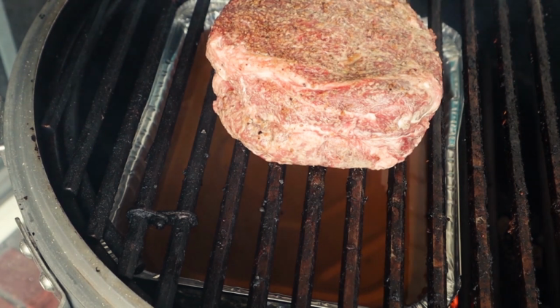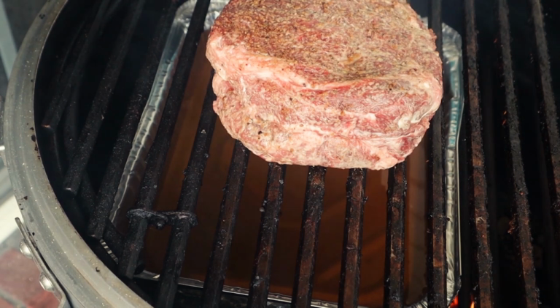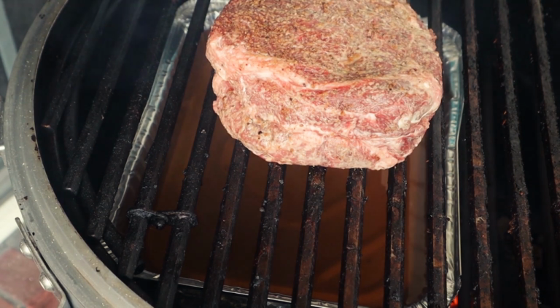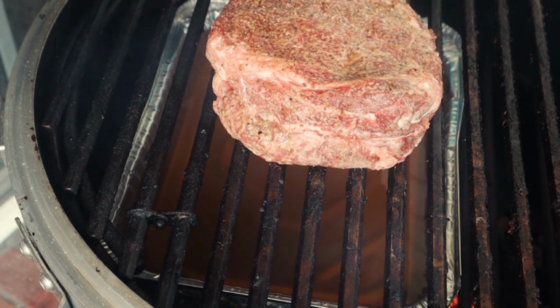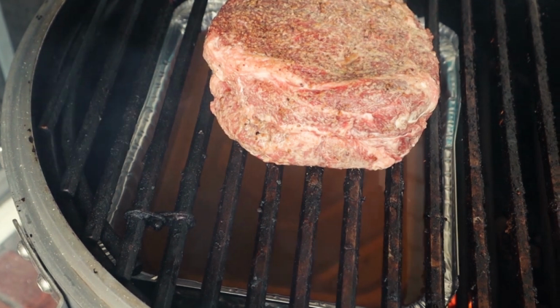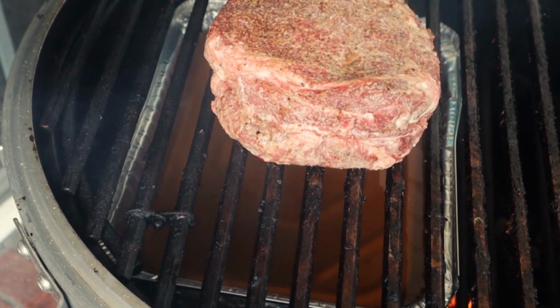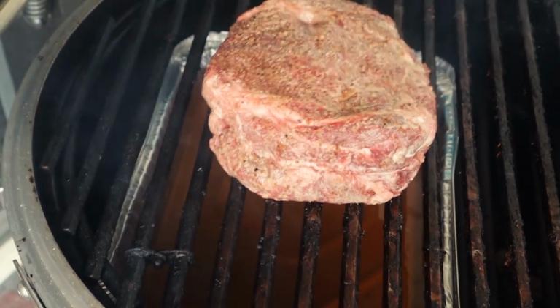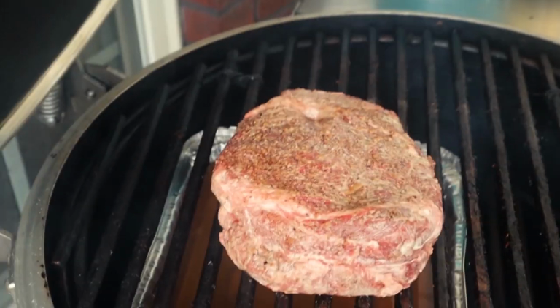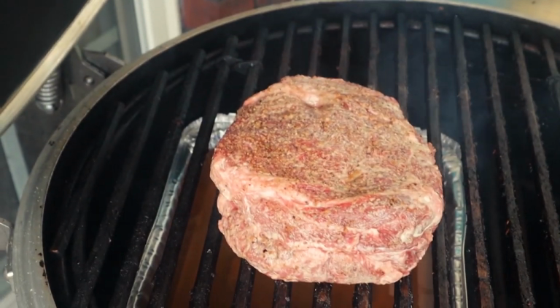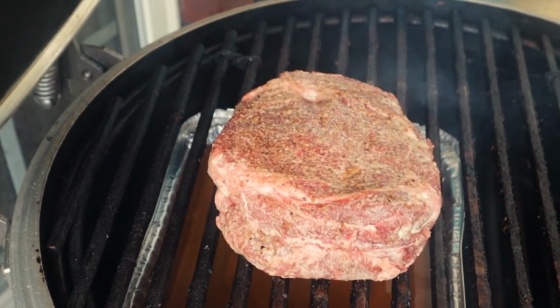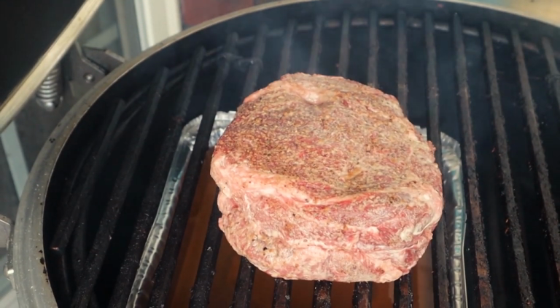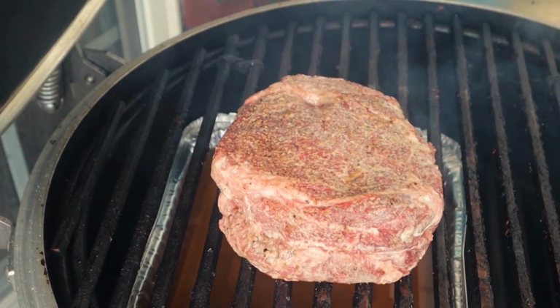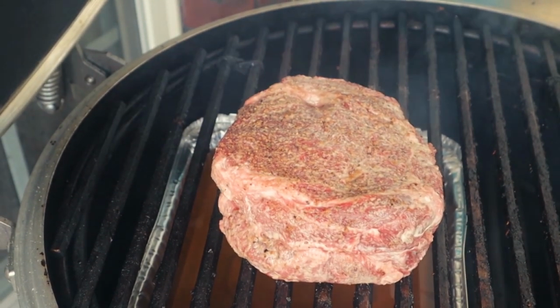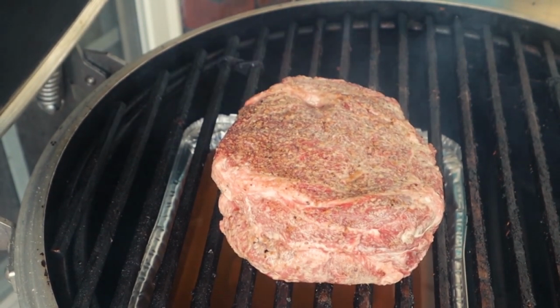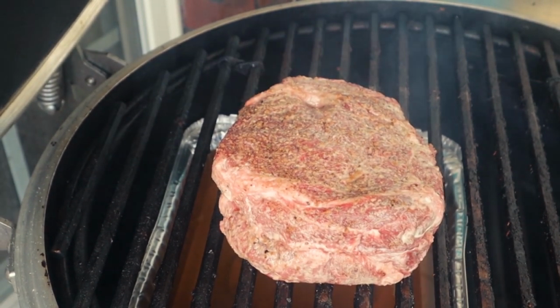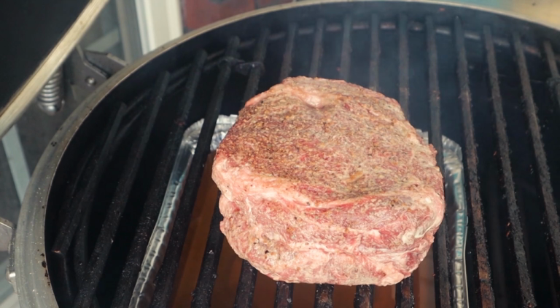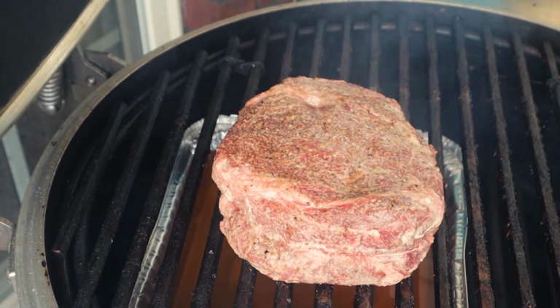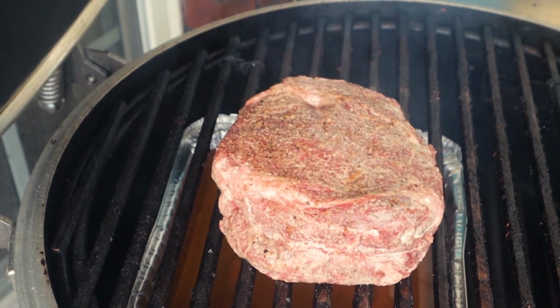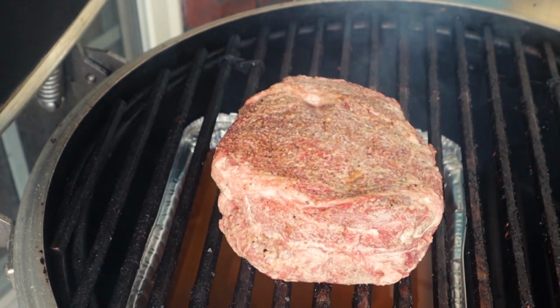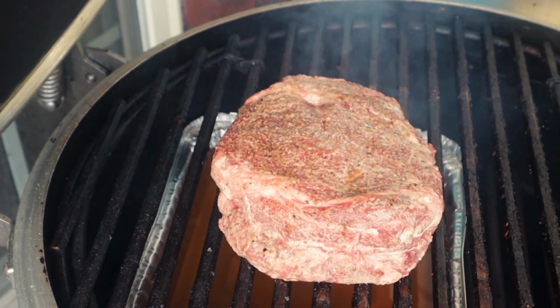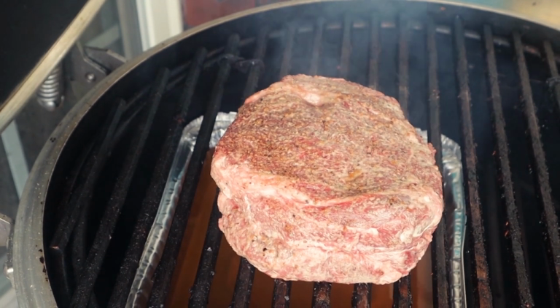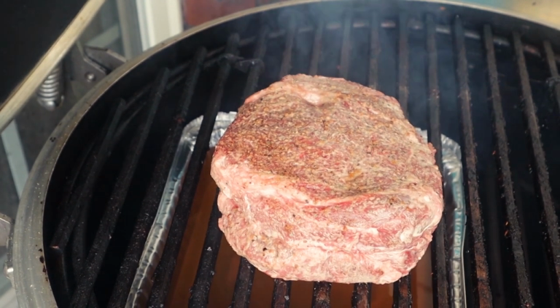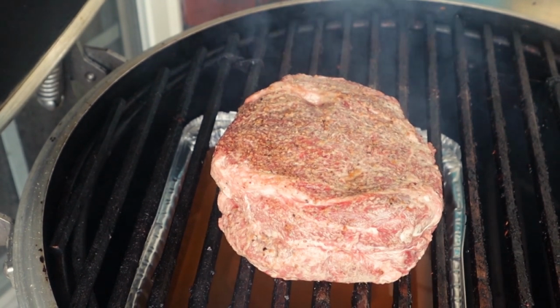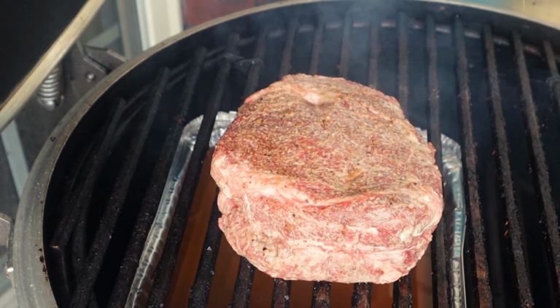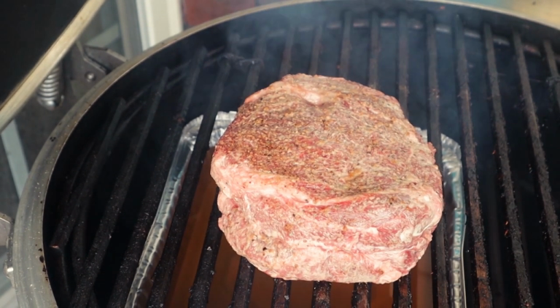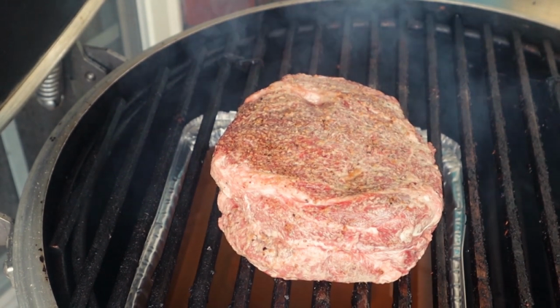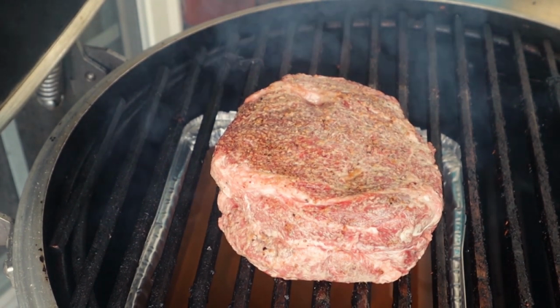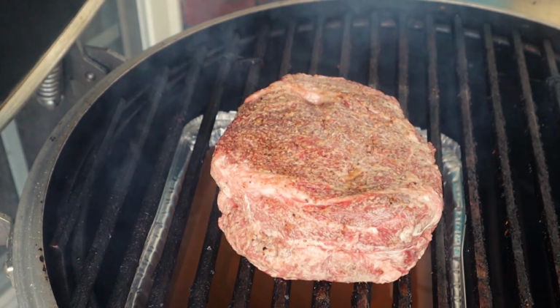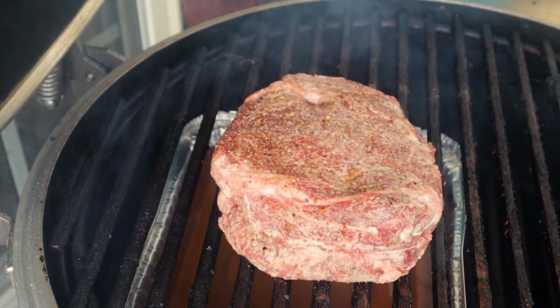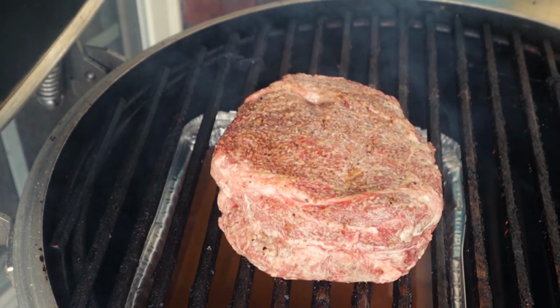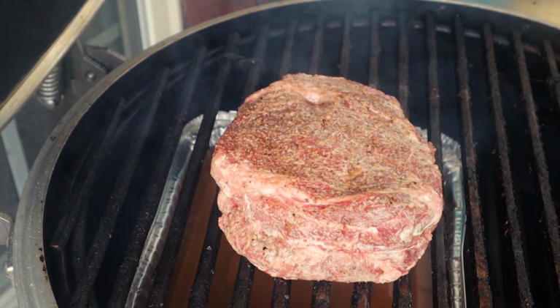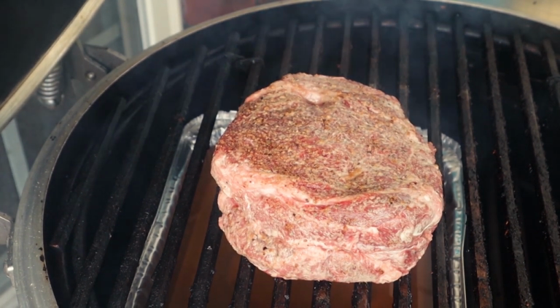We'll let this ride until it hits around 160°F, and then of course we'll check it, make sure it's got good bark, and then we'll wrap it and put it back on the cooker.